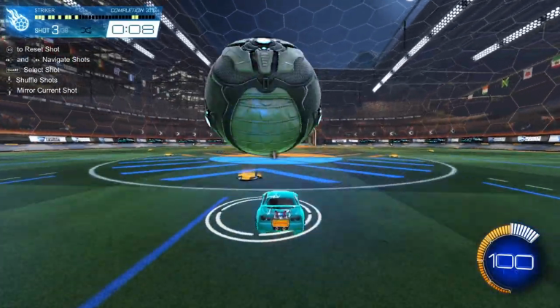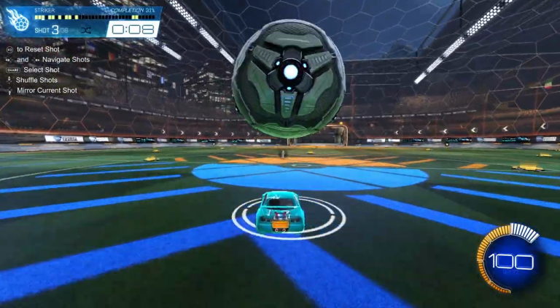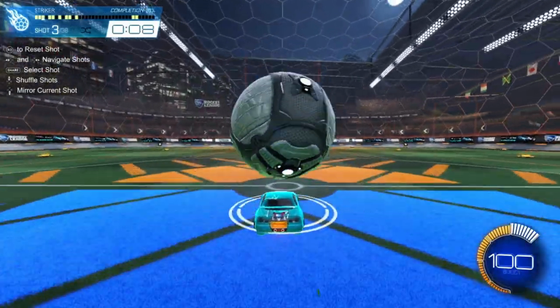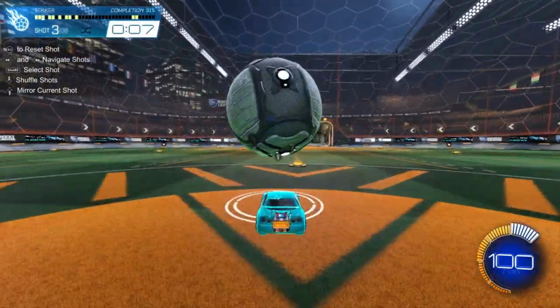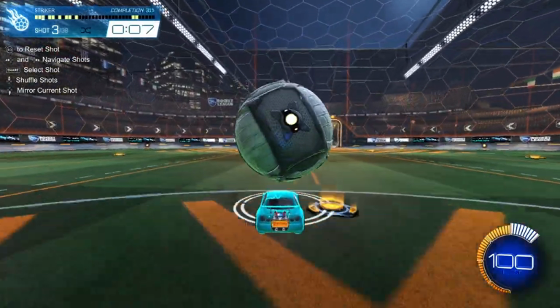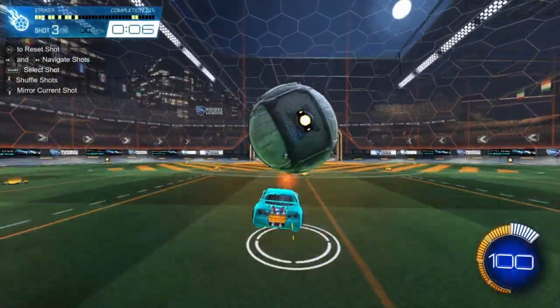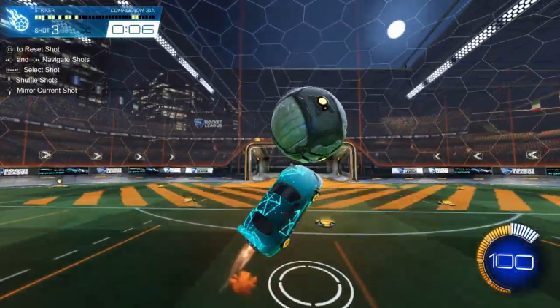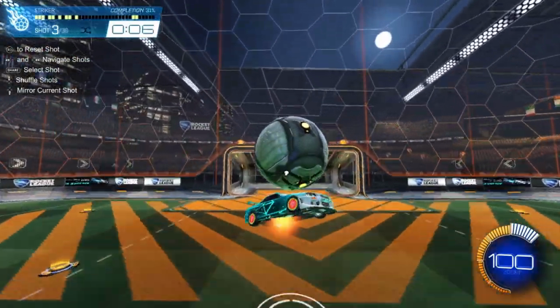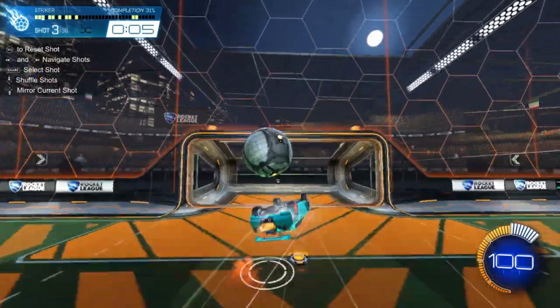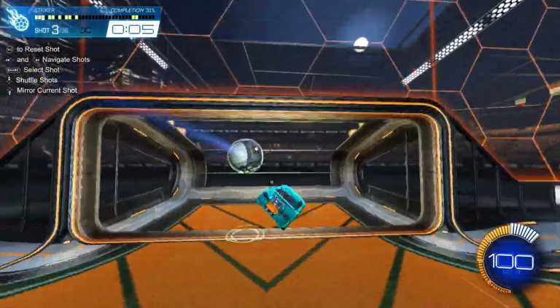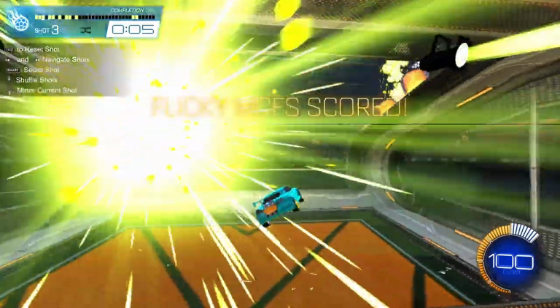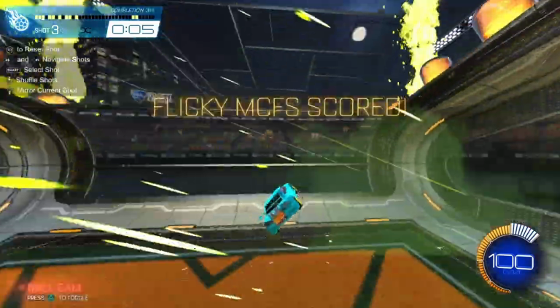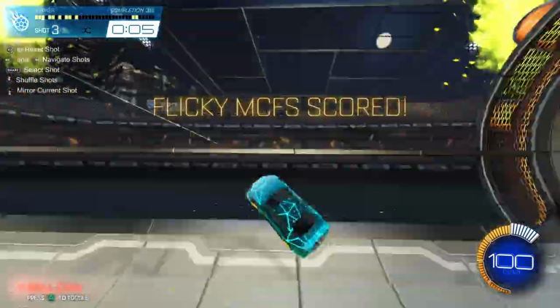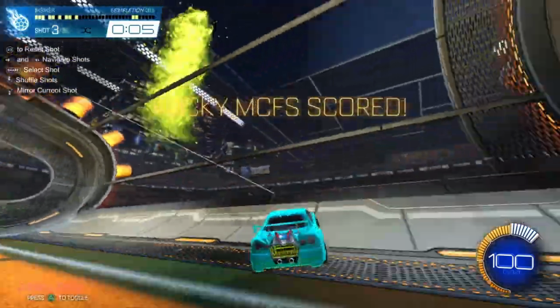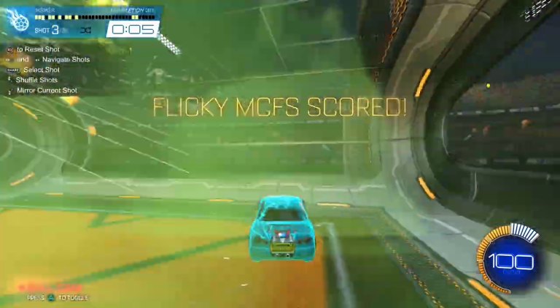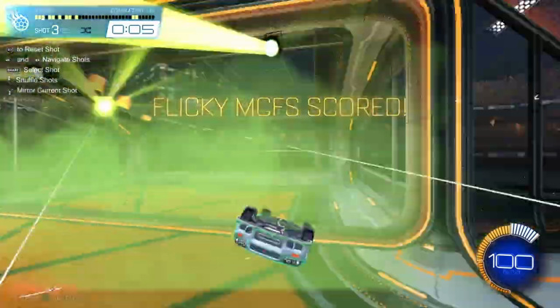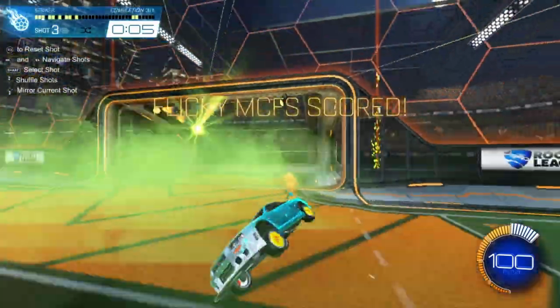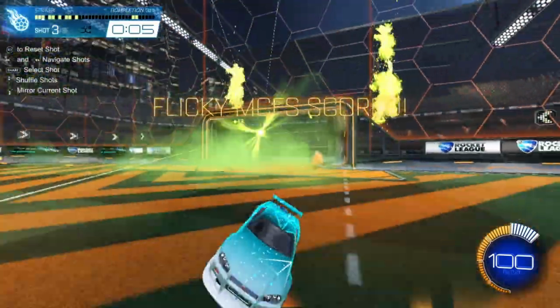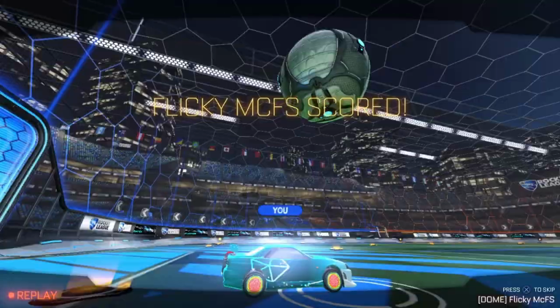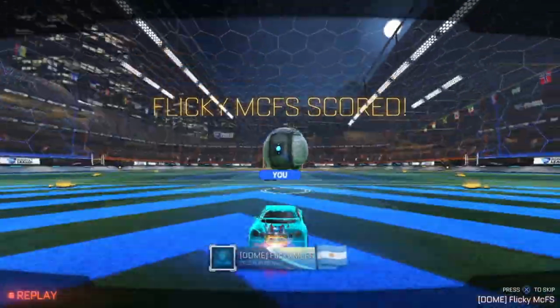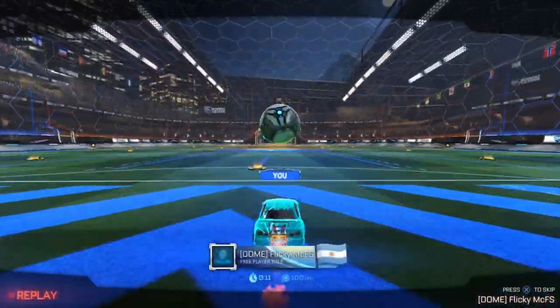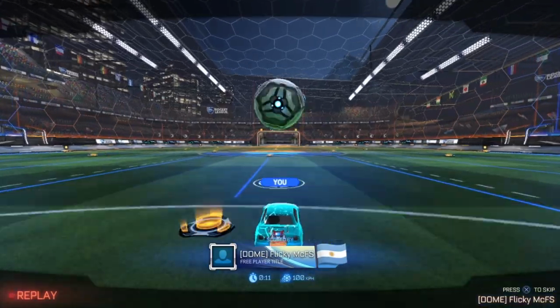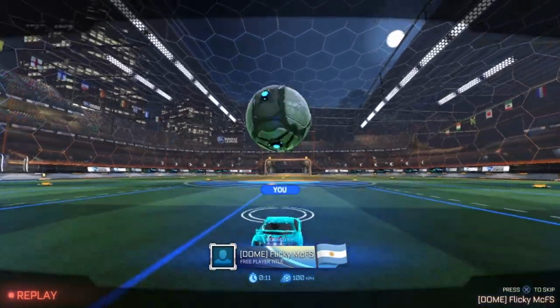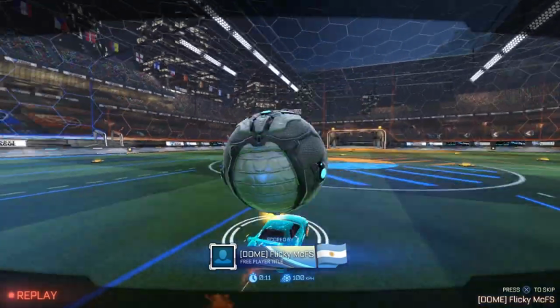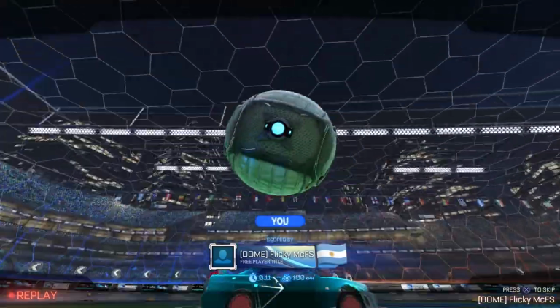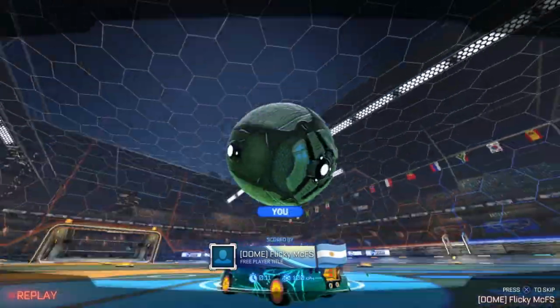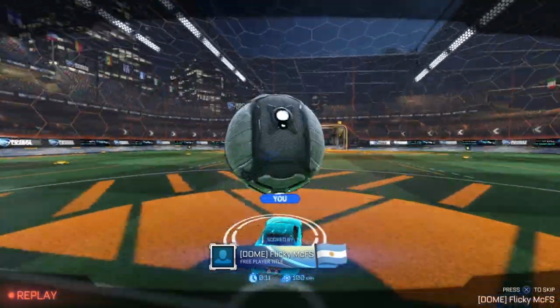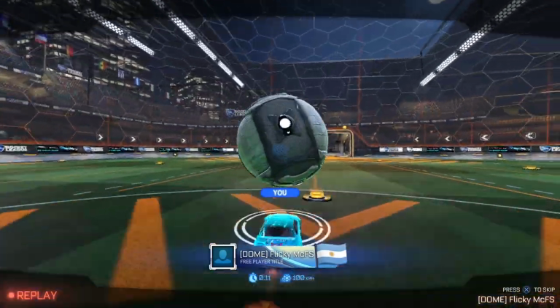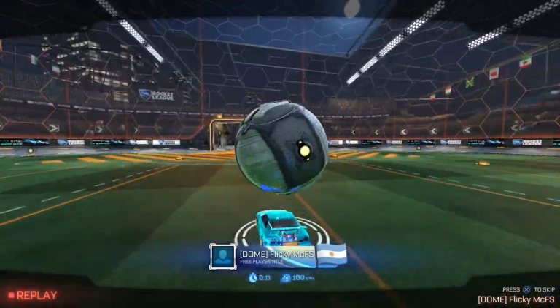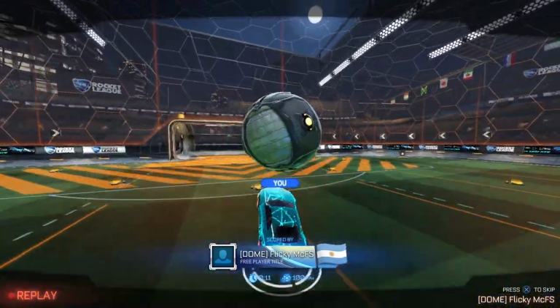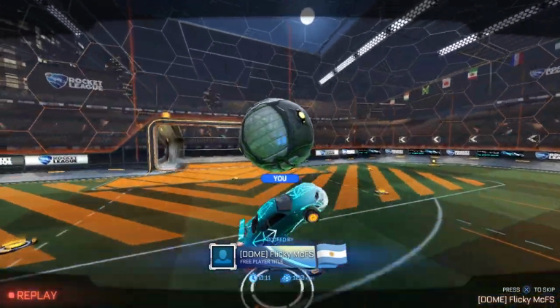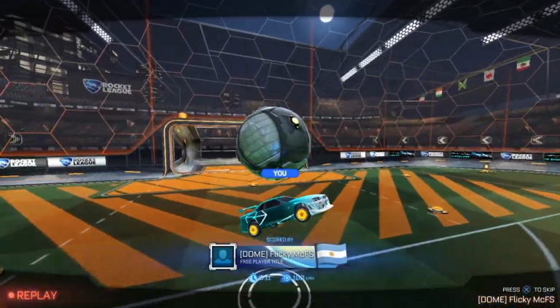Here I'm going to go for a classy flick, which is really useful in ones because it looks like a classic air dribble bump setup or just a plain old air dribble setup, and you can catch them off guard with a flick. As you can see, this was 100 kph, which is pretty powerful.